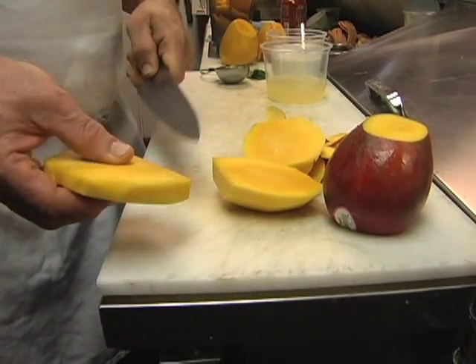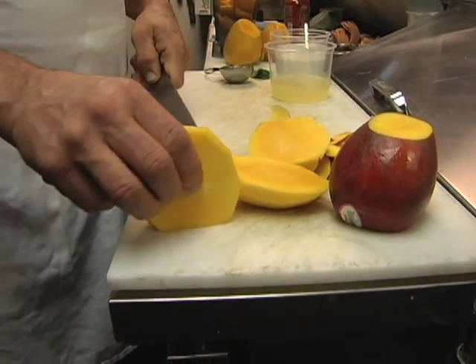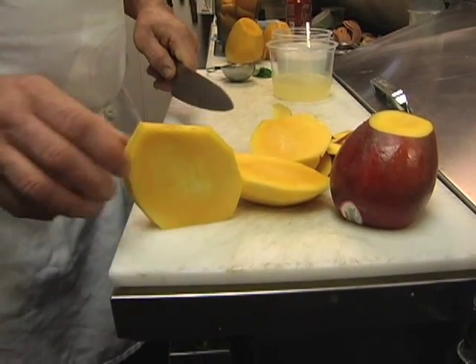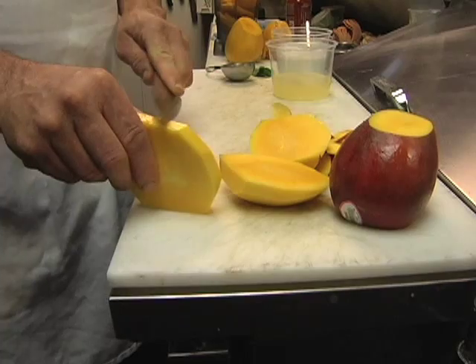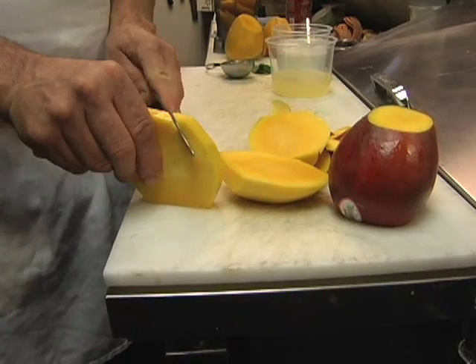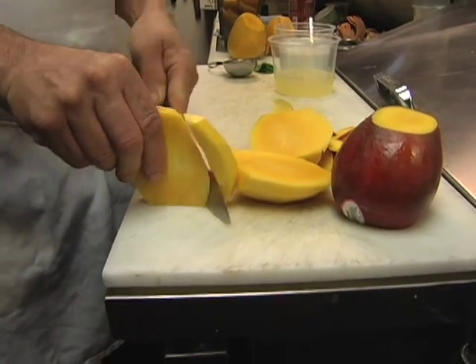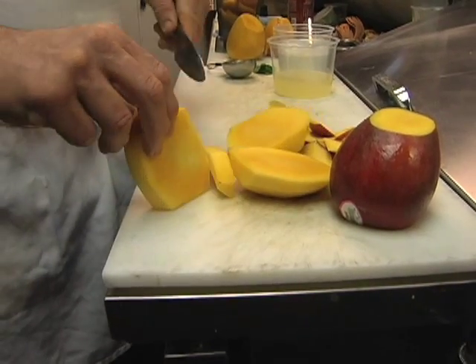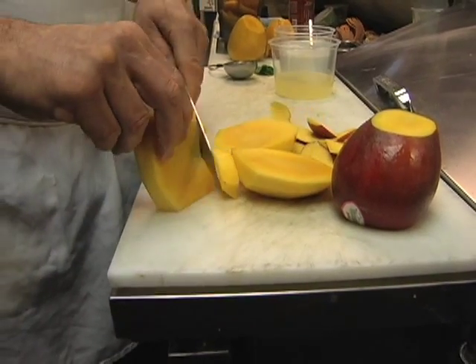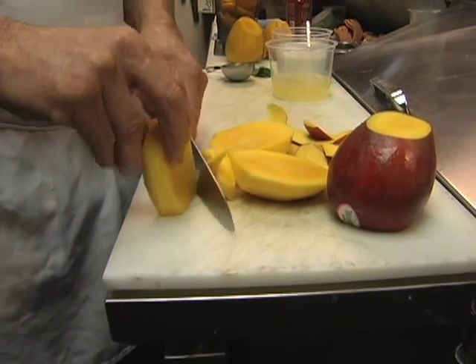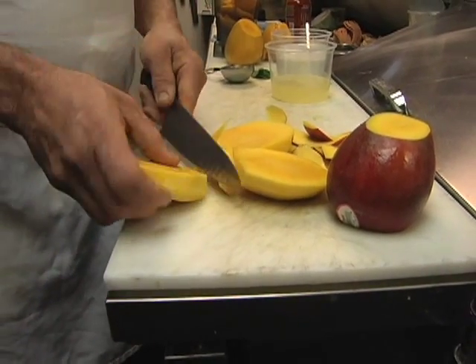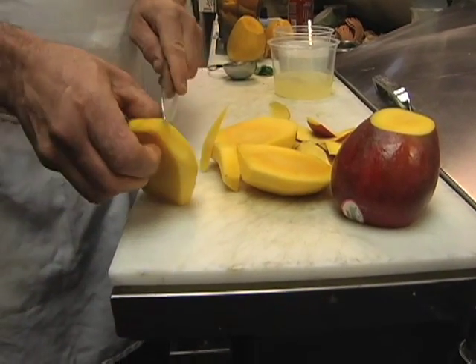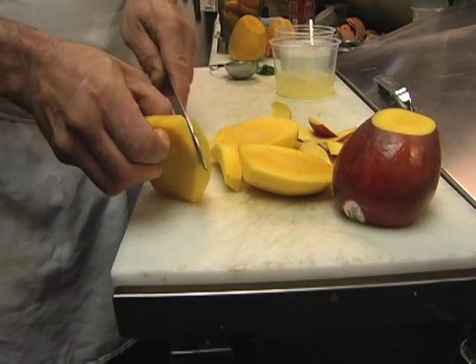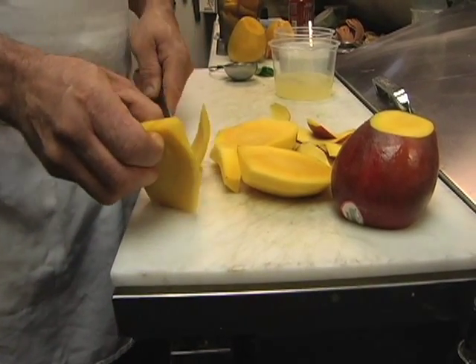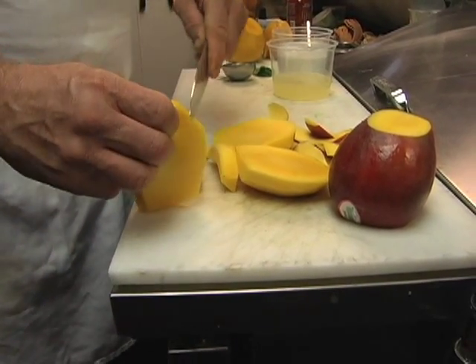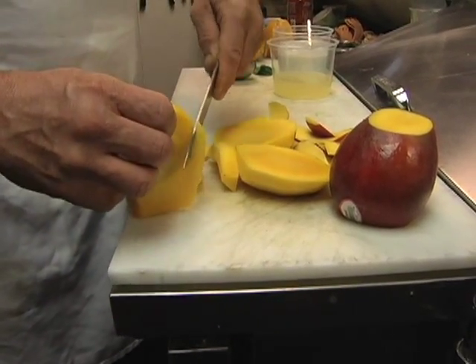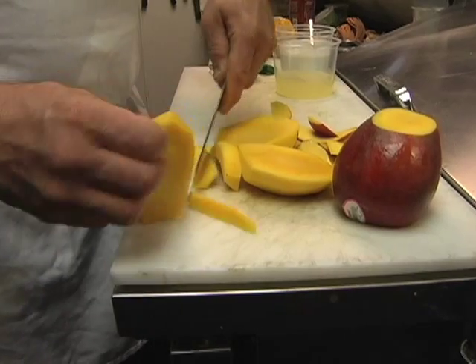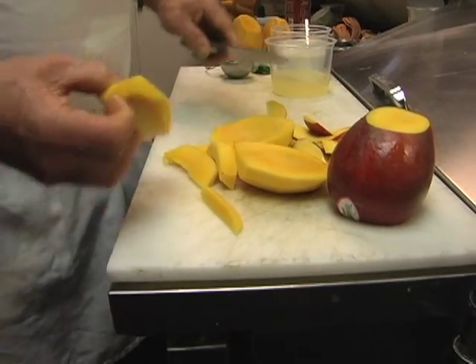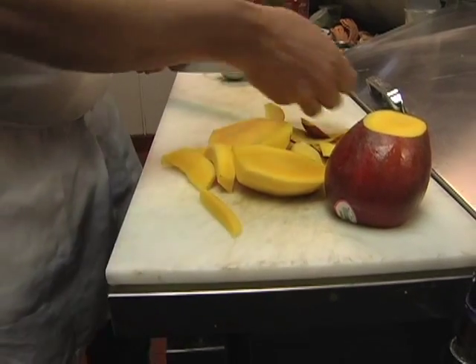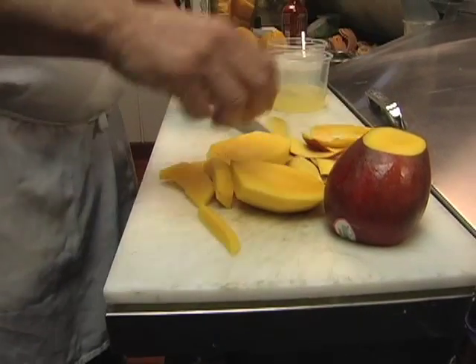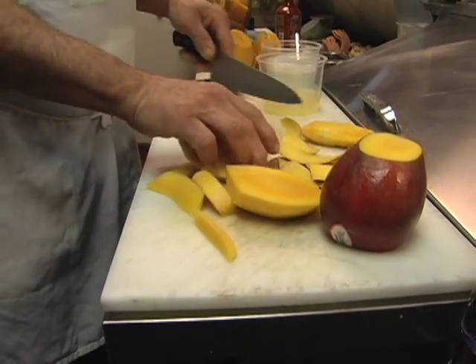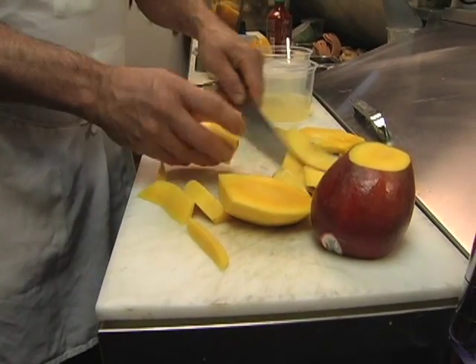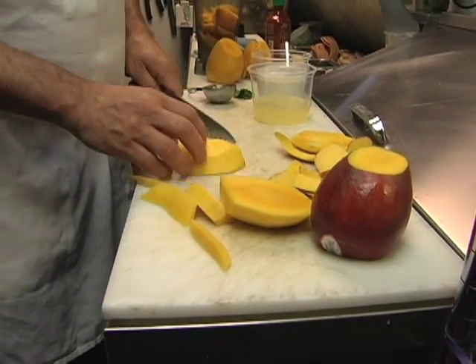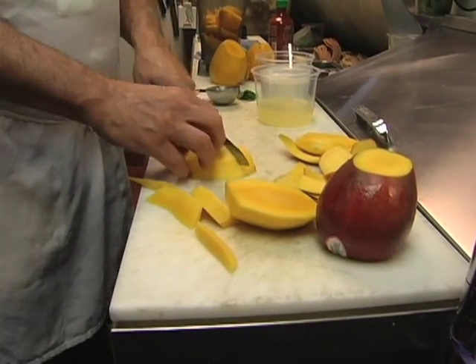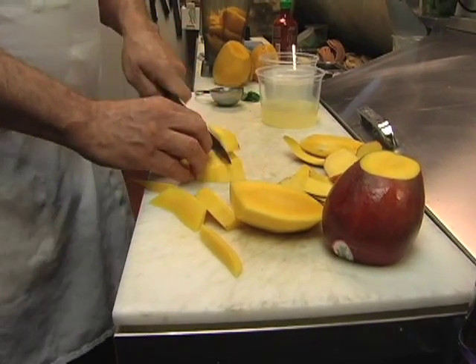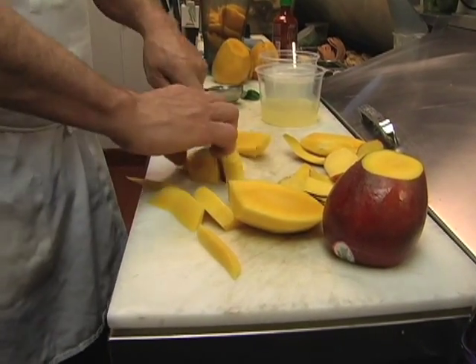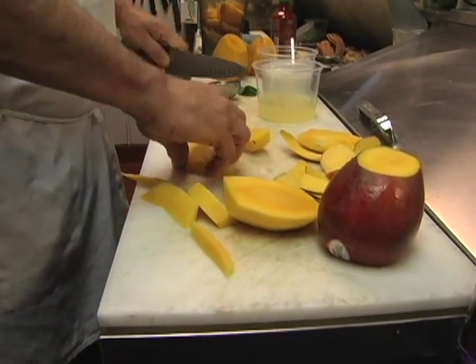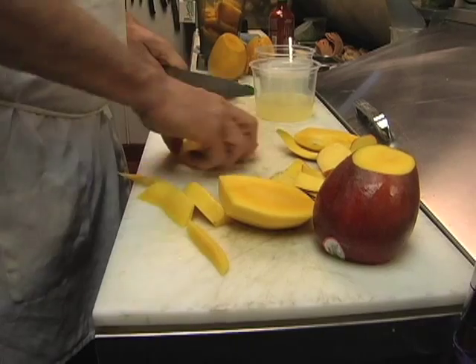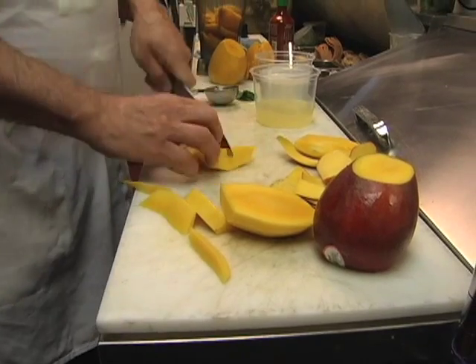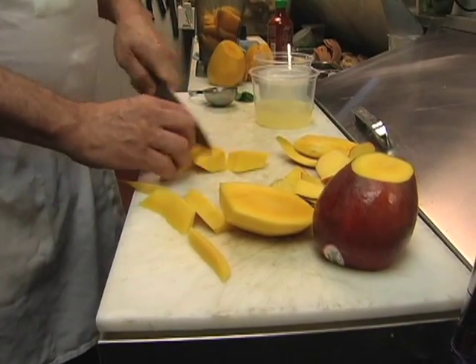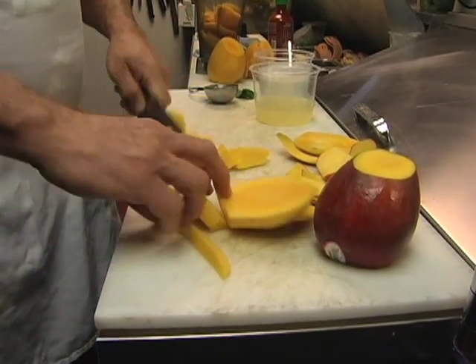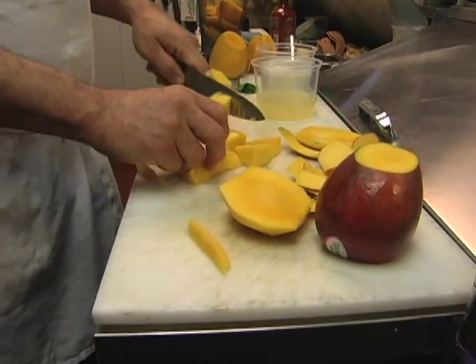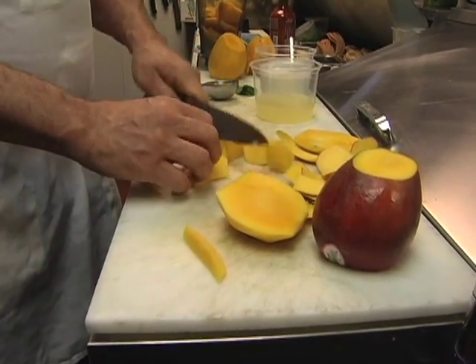Cutting that little end off gives you a nice stand to hold it with, otherwise it kind of slips around and you can do some damage if you have a sharp knife. So there you have it — we have a Hayden mango chopped kind of roughly.